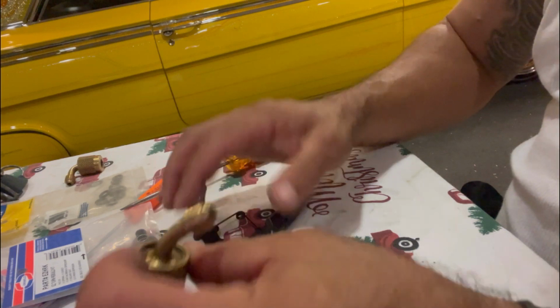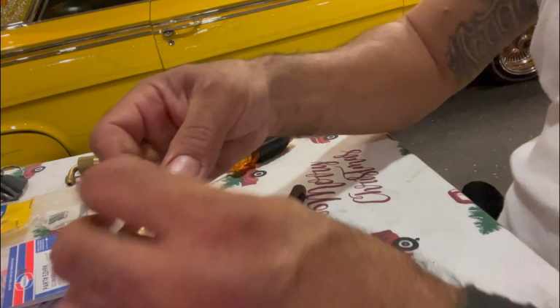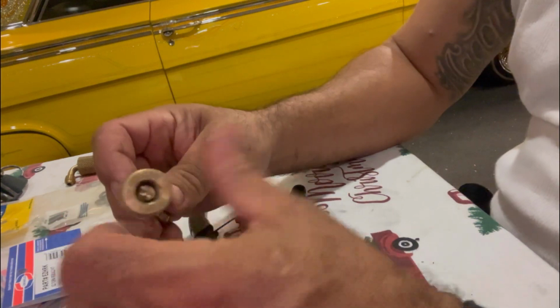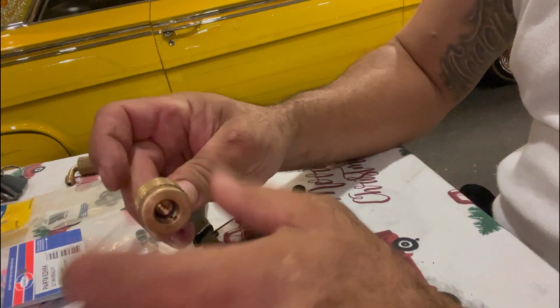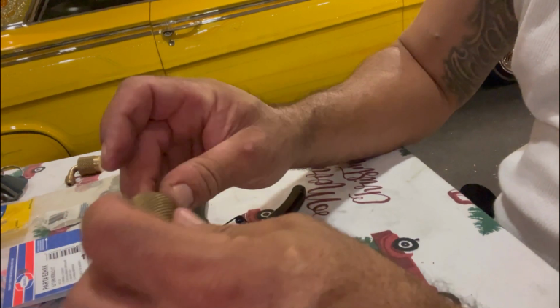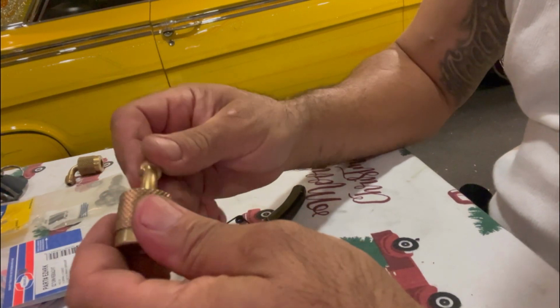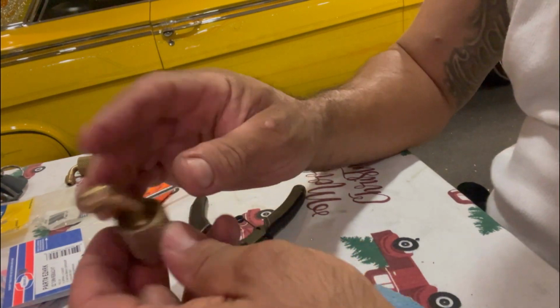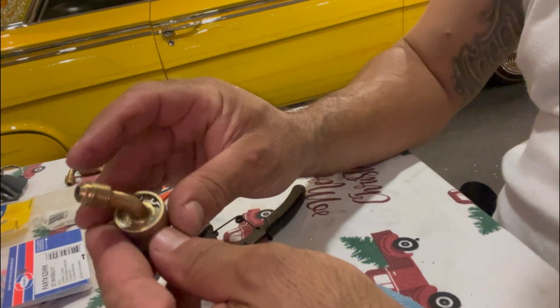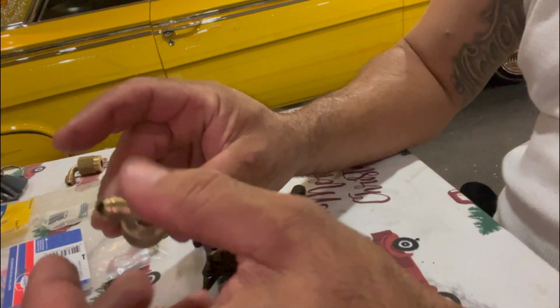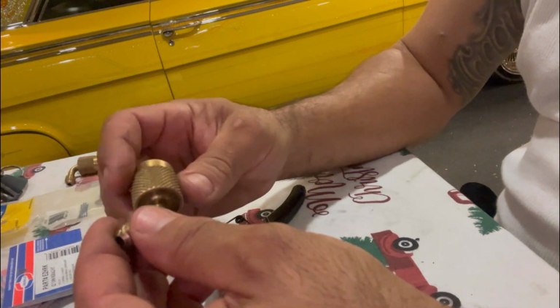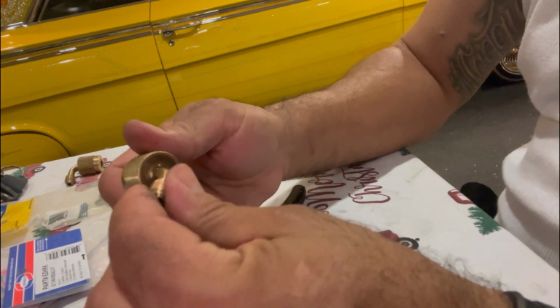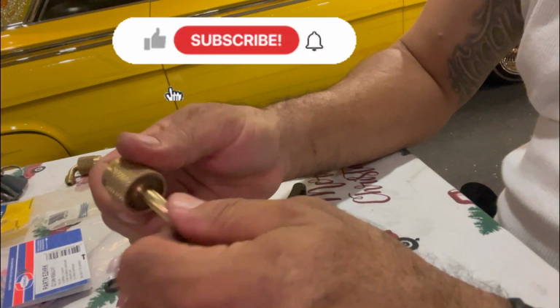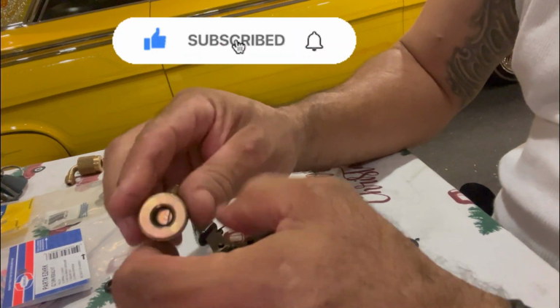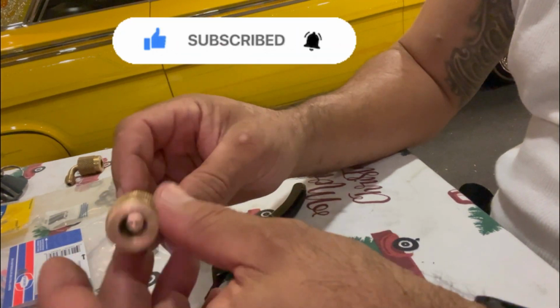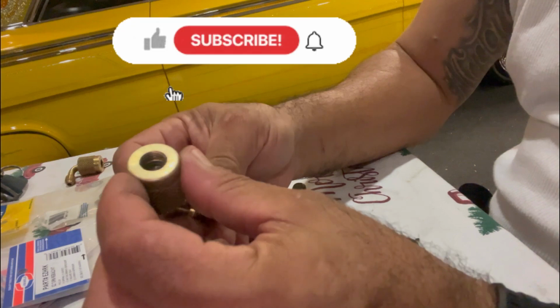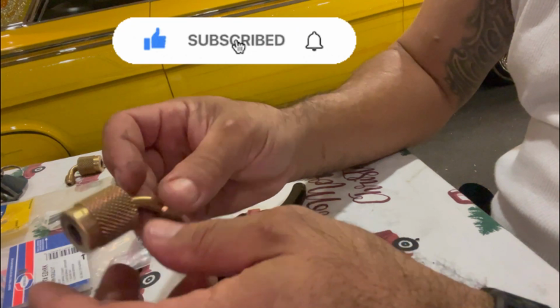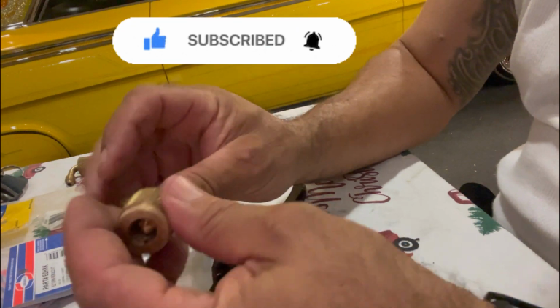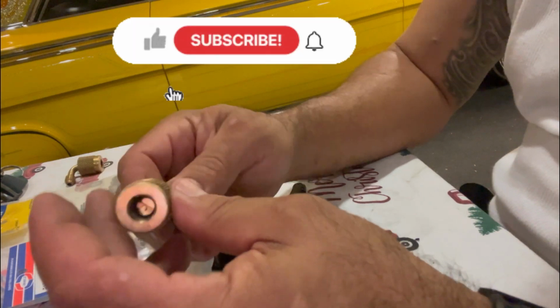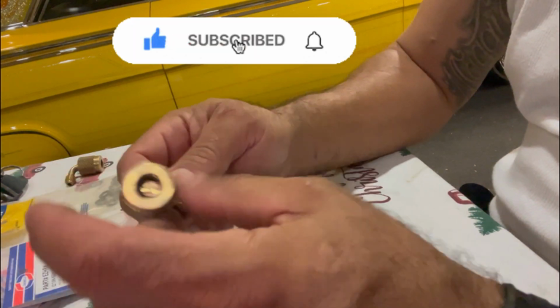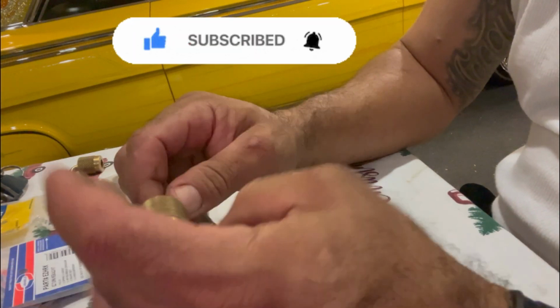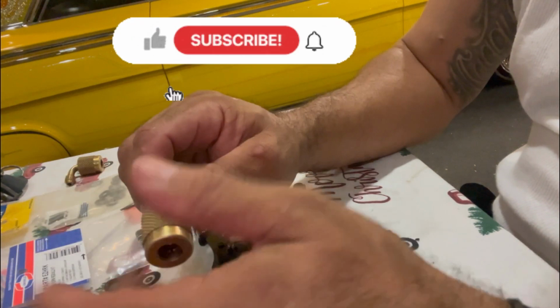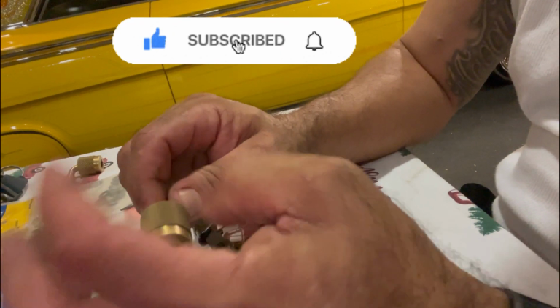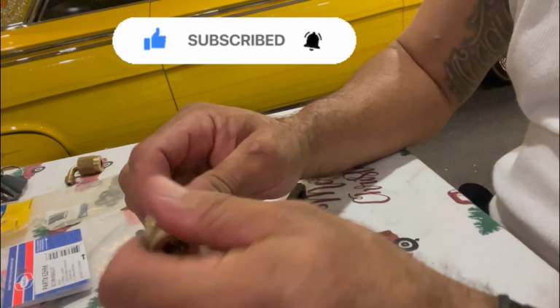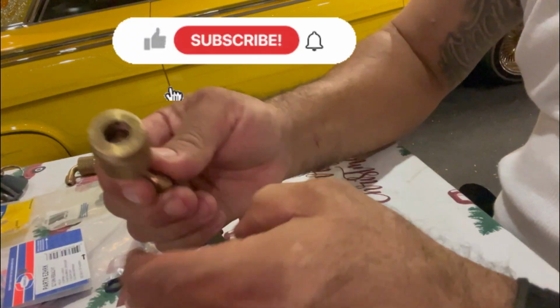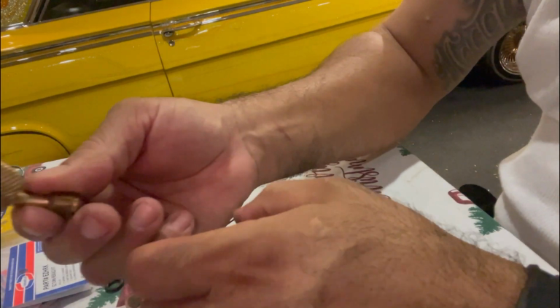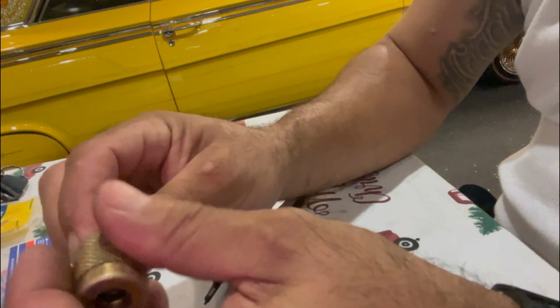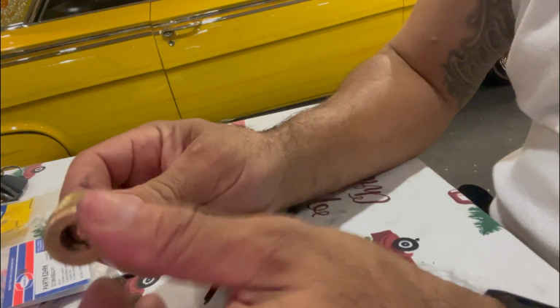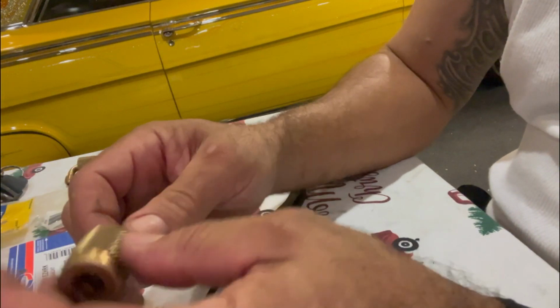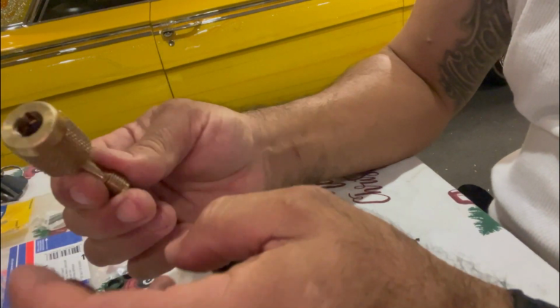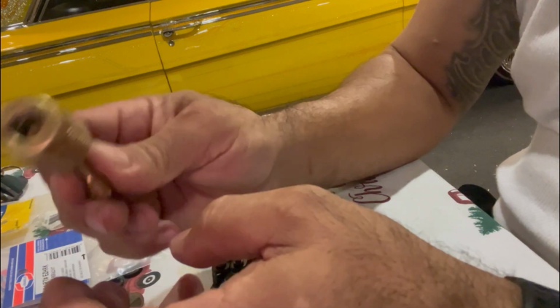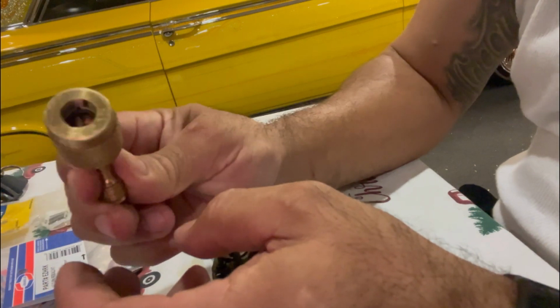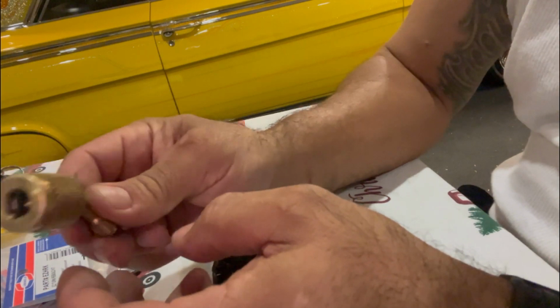There you go, ready to go. Get yourself some low-loss fittings — if you don't use them, if you don't have any low-loss fittings on your hoses, you're a freaking hack.